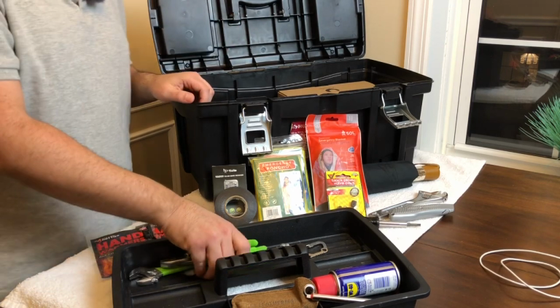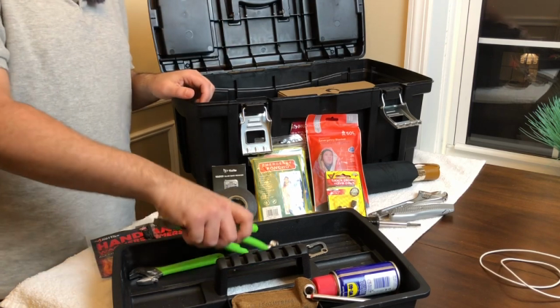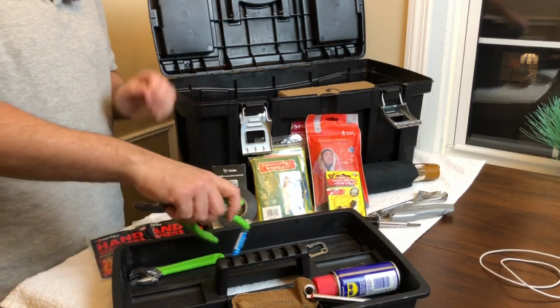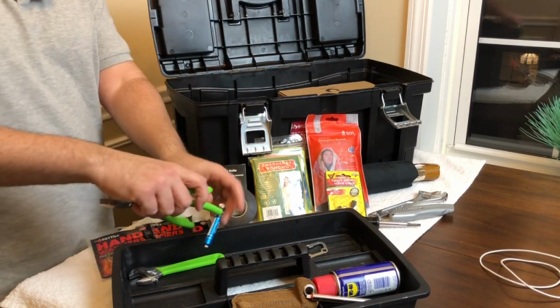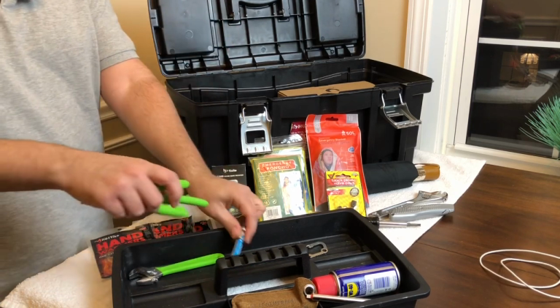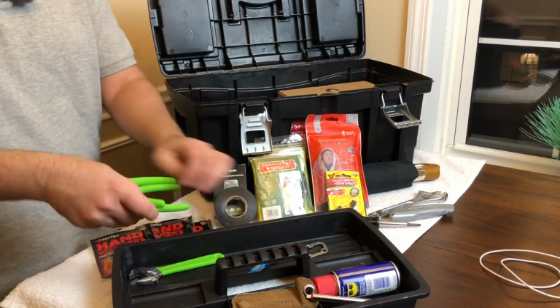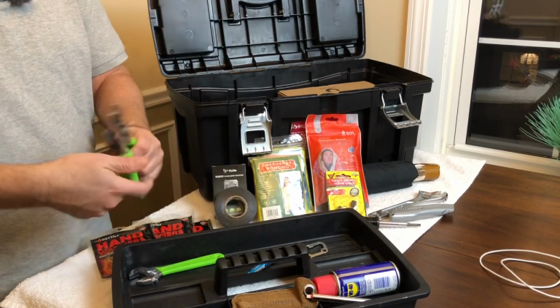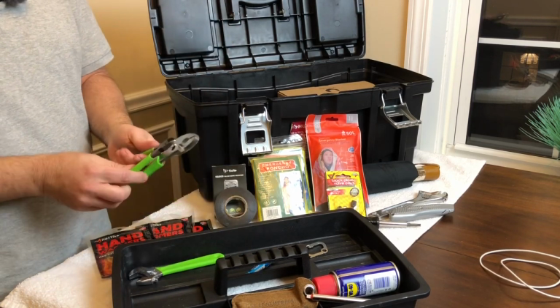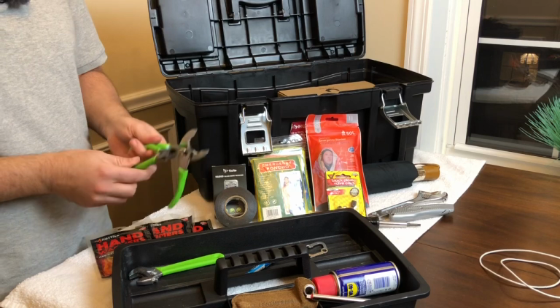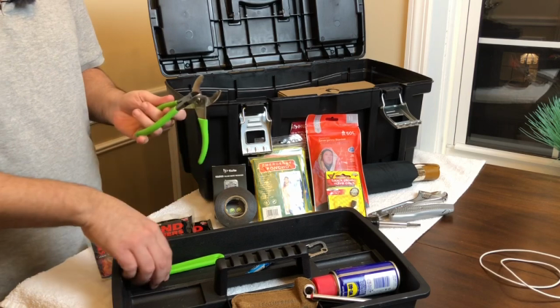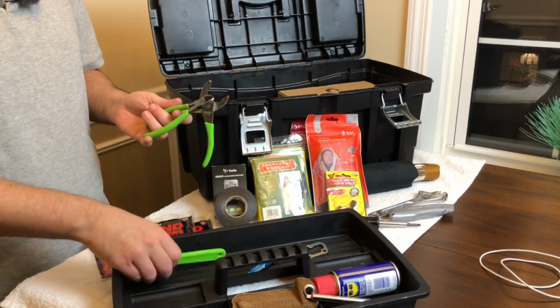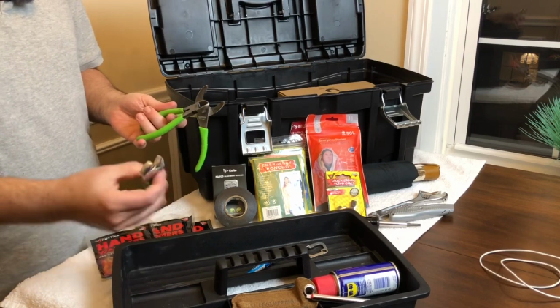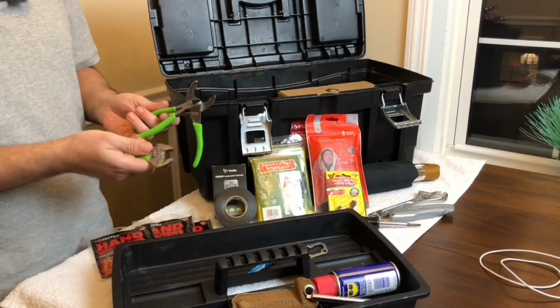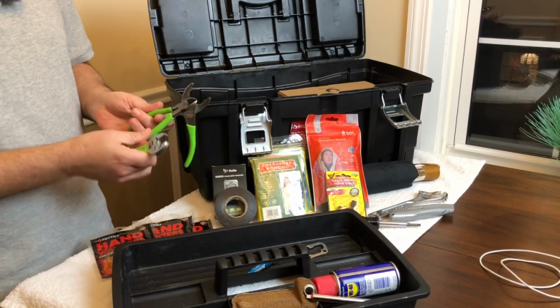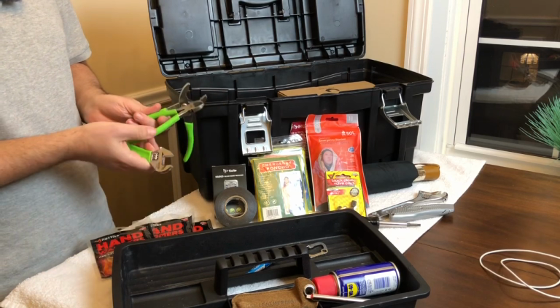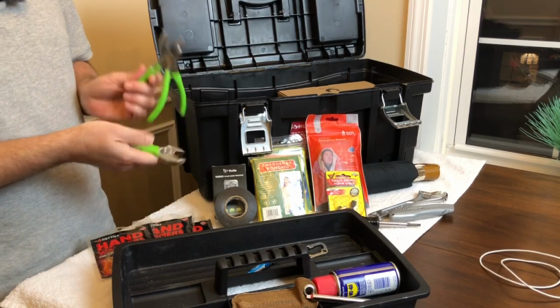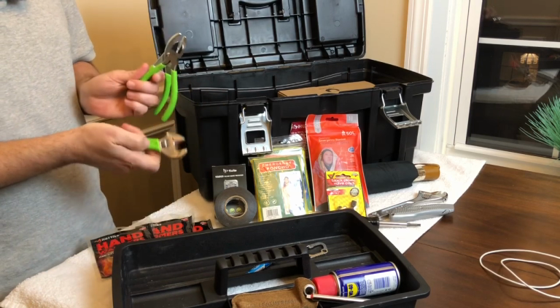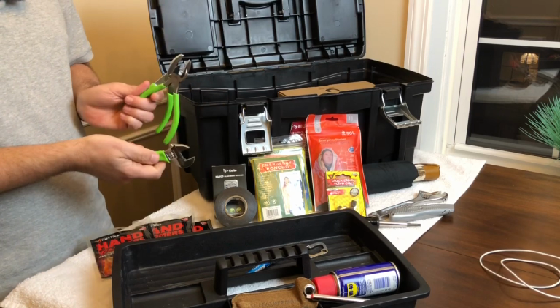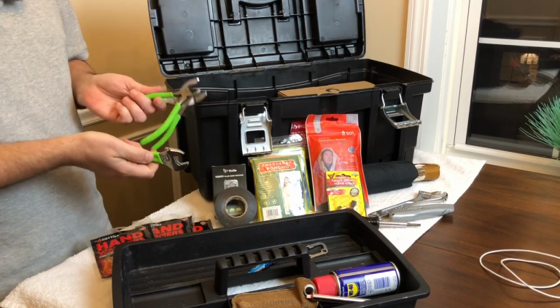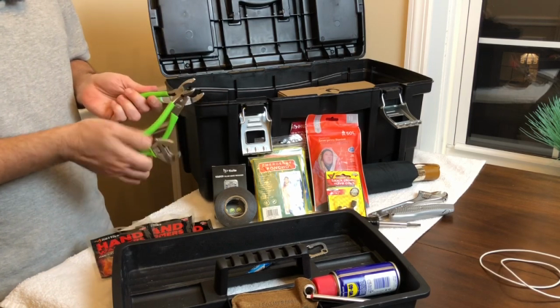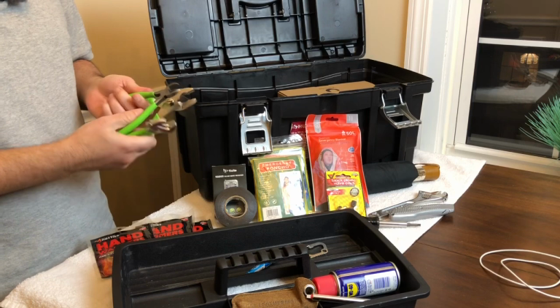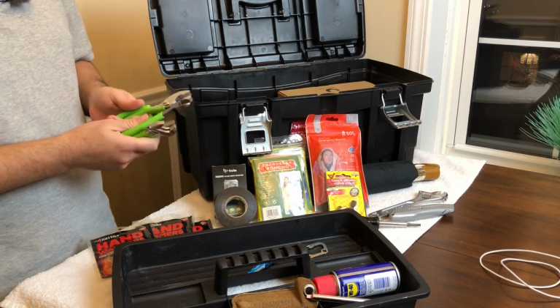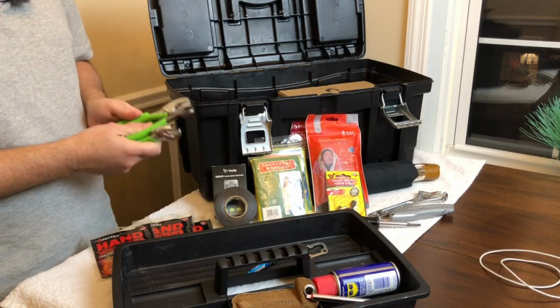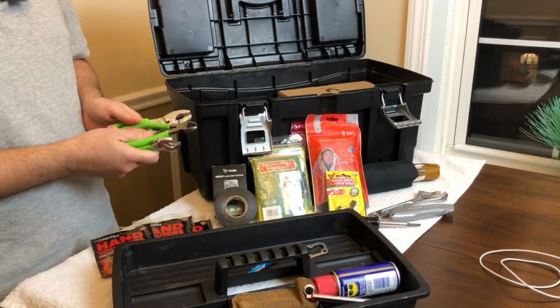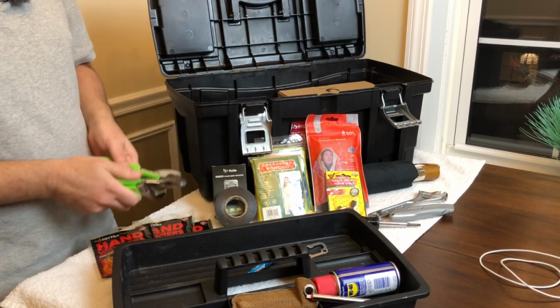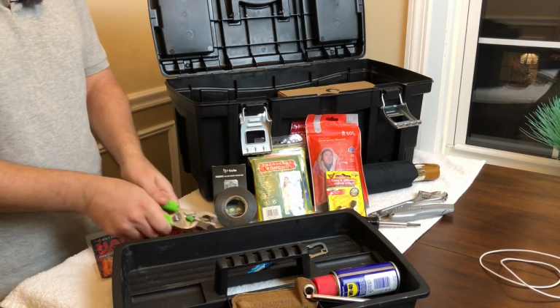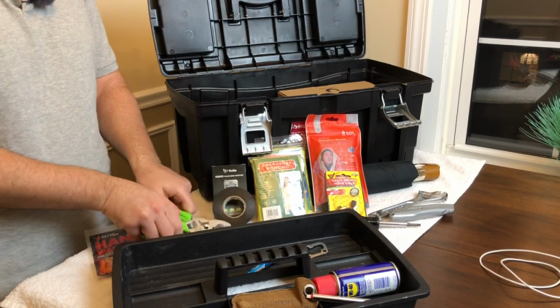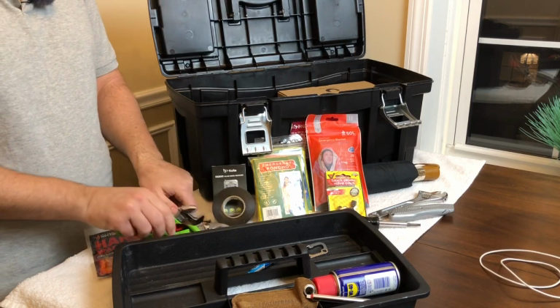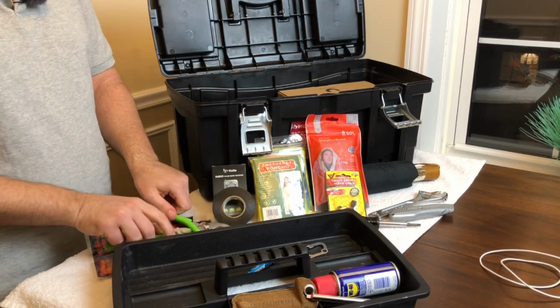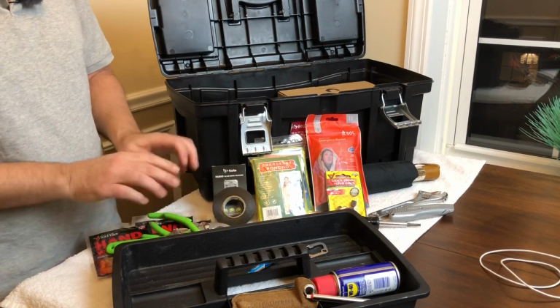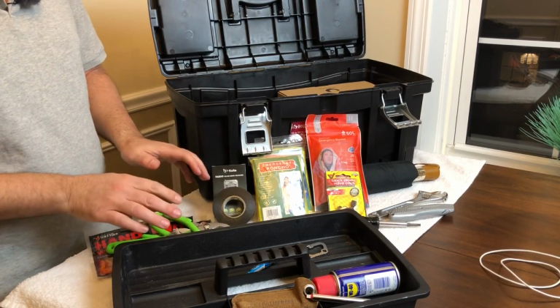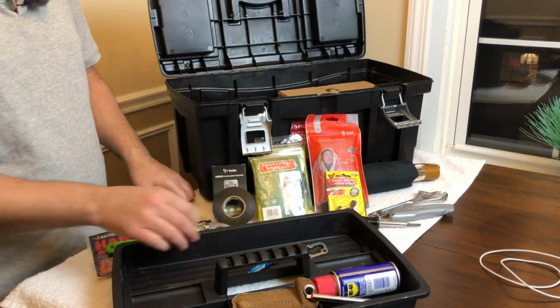I keep a couple more tools in here: a couple of pliers, some wire cutters, and another smaller crescent wrench. I picked these up for a couple of dollars, but they're invaluable to have in the car — because when you do need them, you're going to wish you had them.